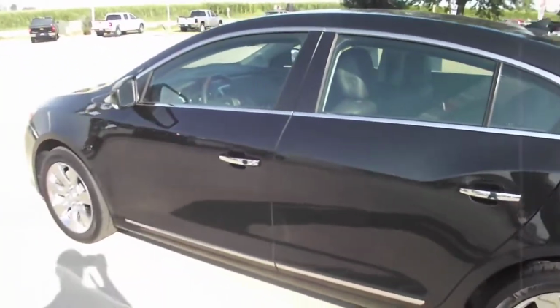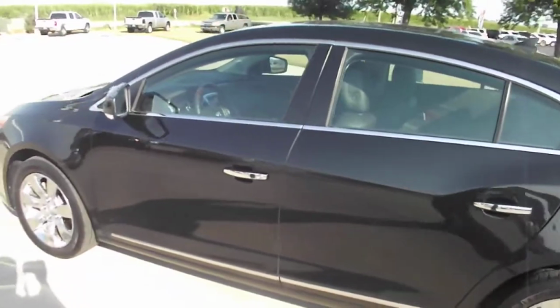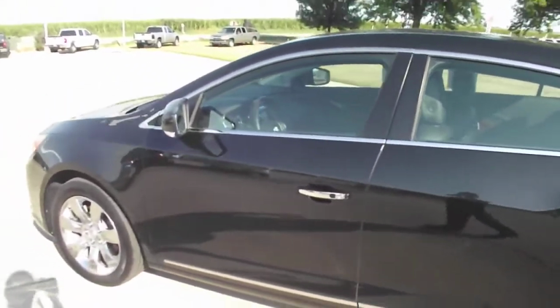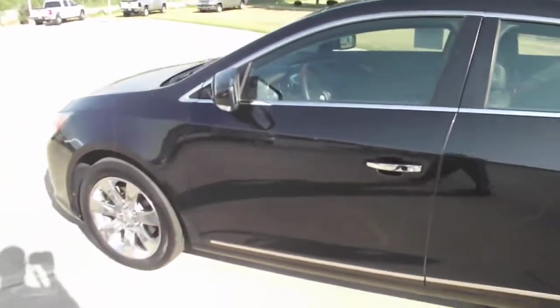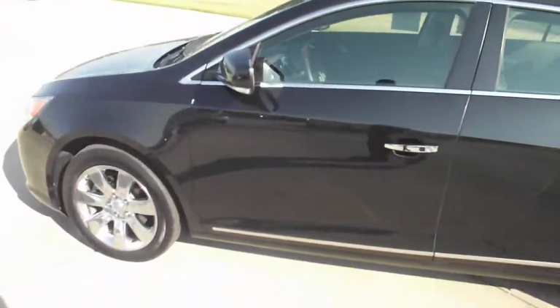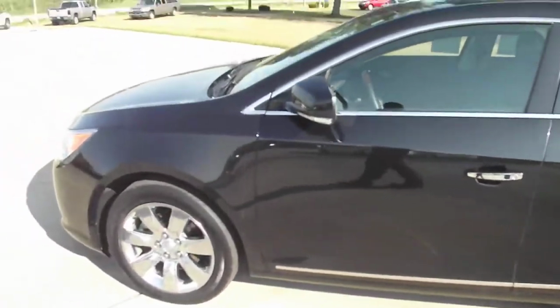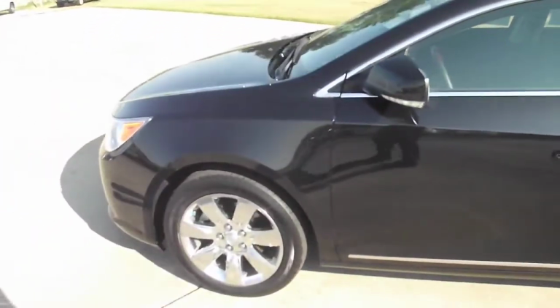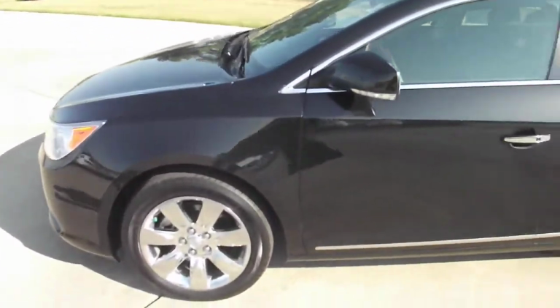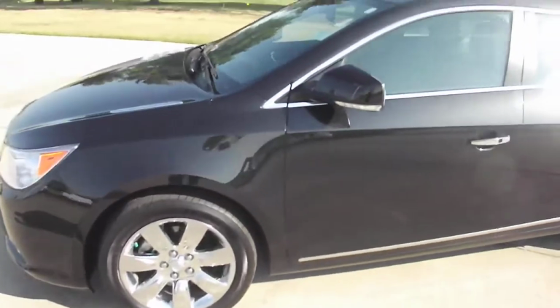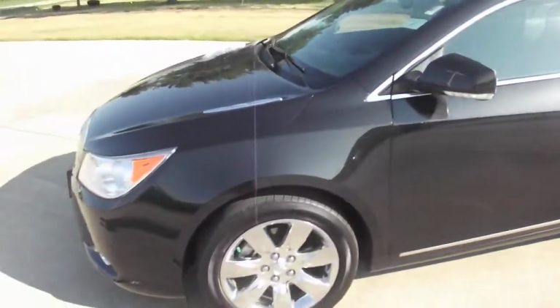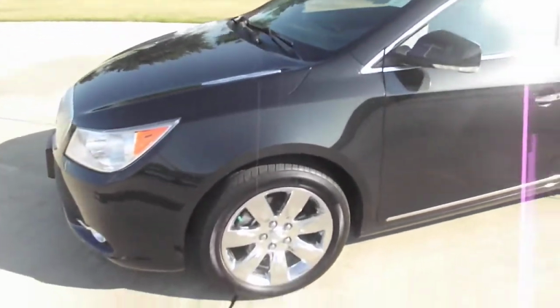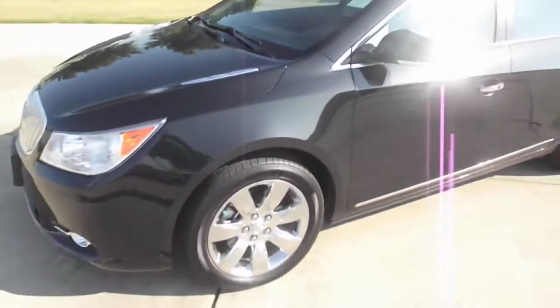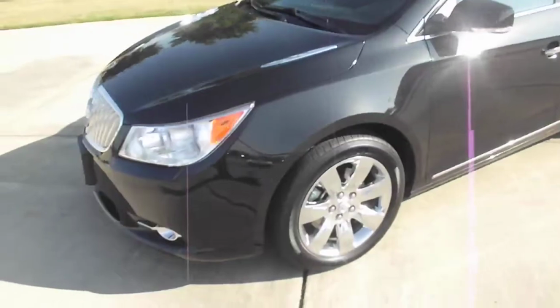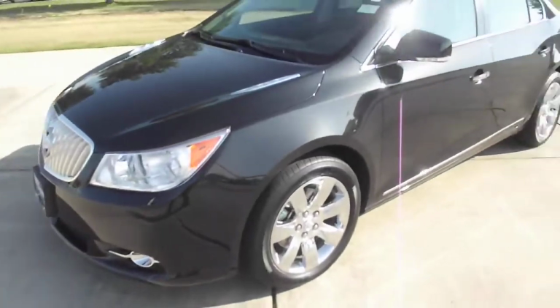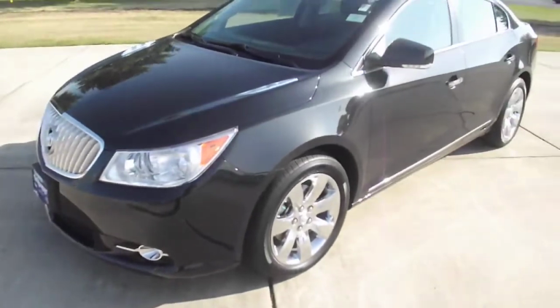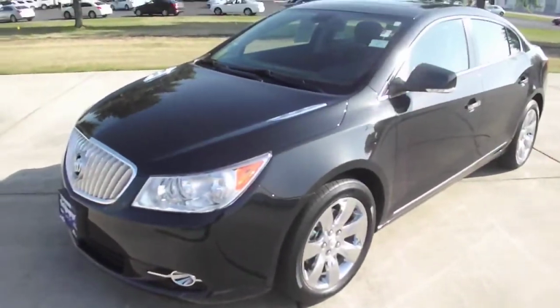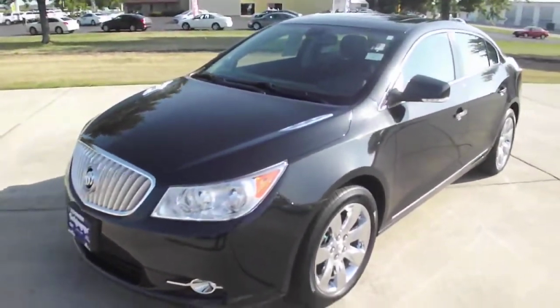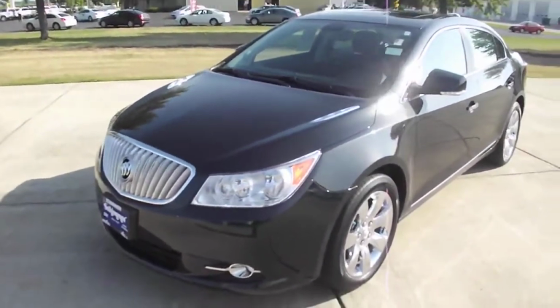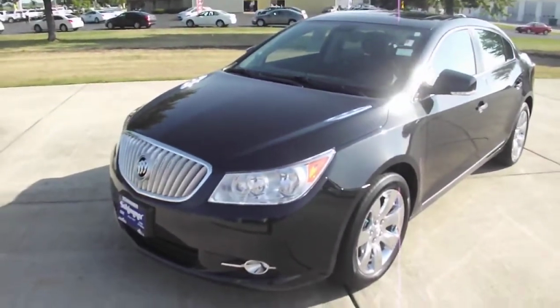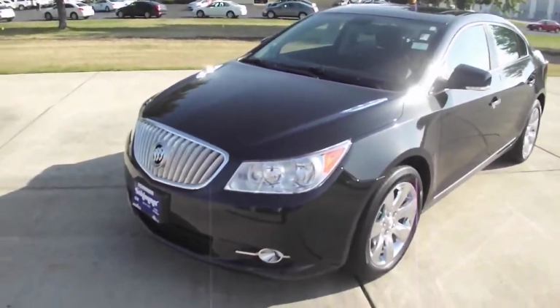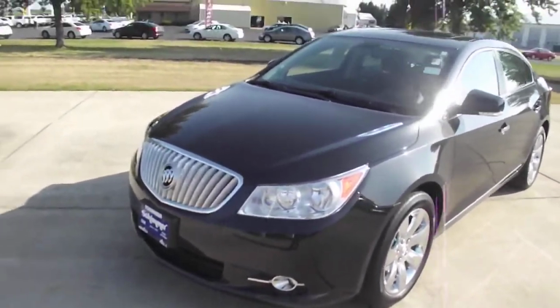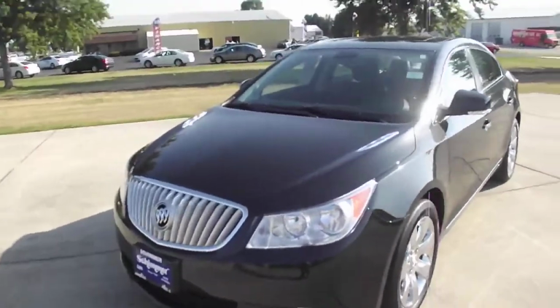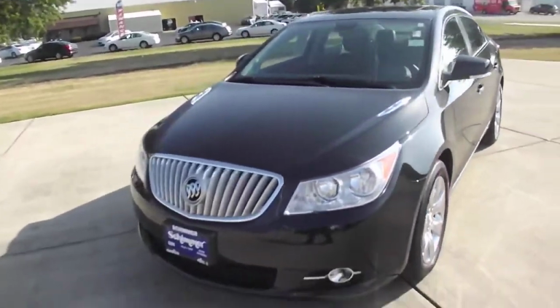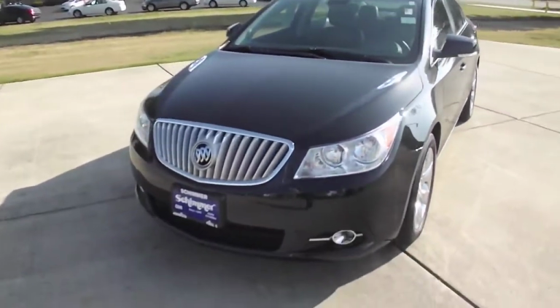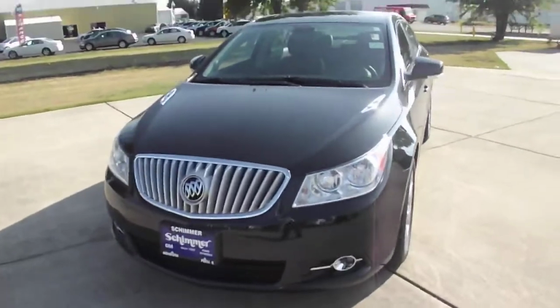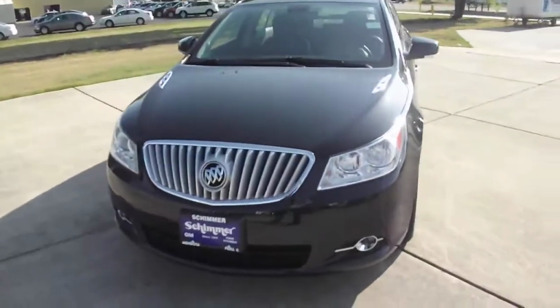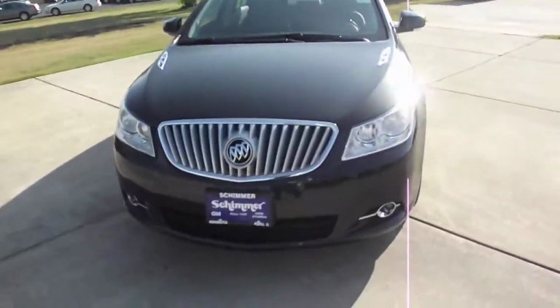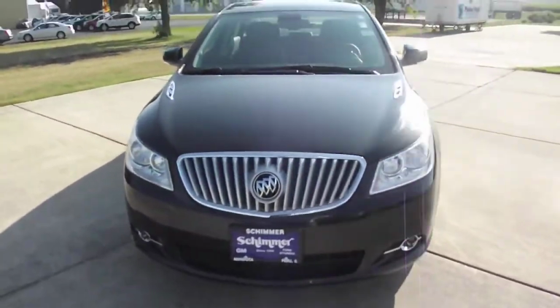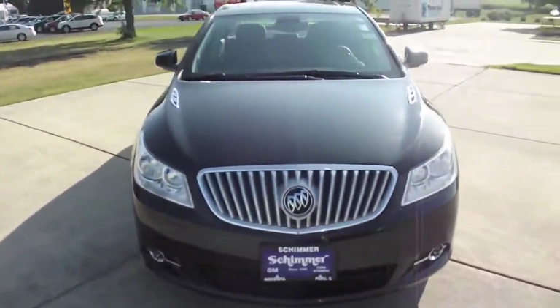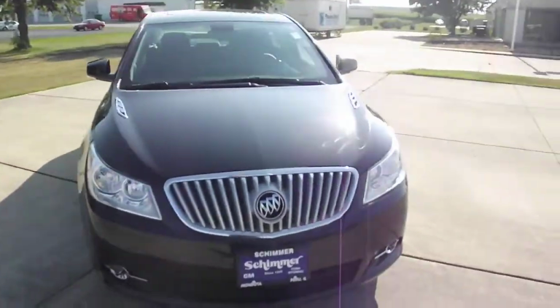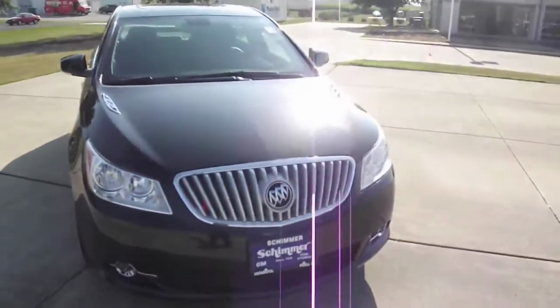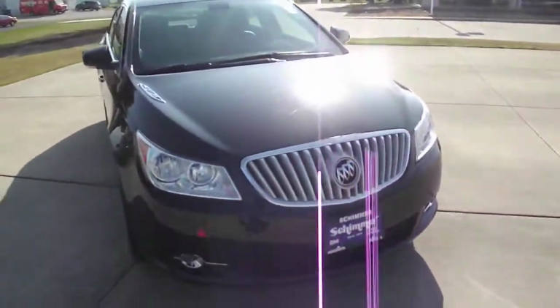With that being said, this vehicle is still under full factory warranty — the four-year, 50,000-mile bumper-to-bumper warranty that Buick has, as well as the five-year, 100,000-mile warranty. This is a 3.6 liter V6.